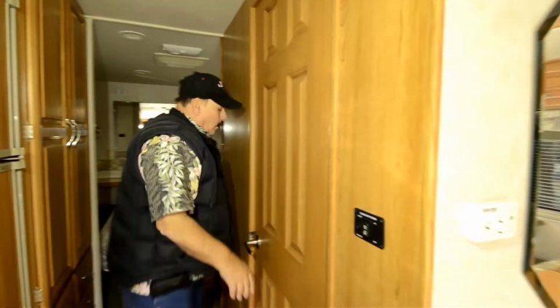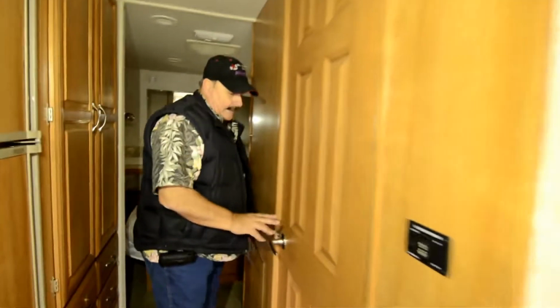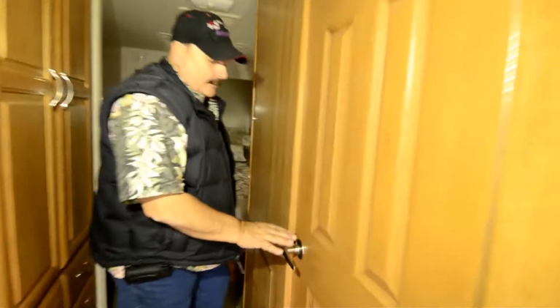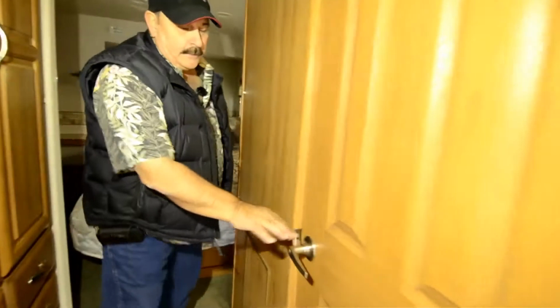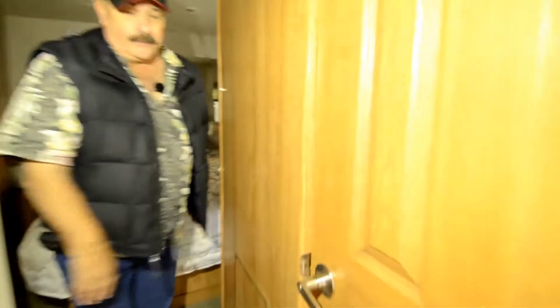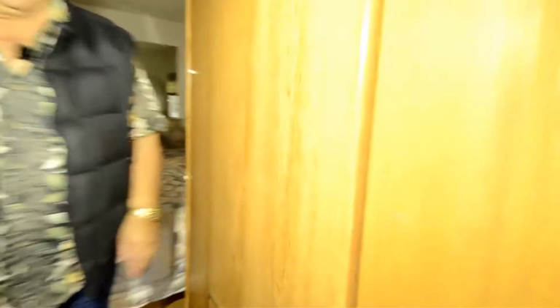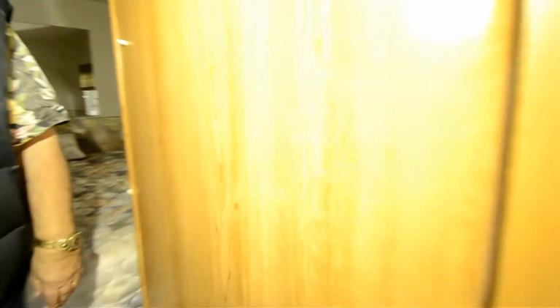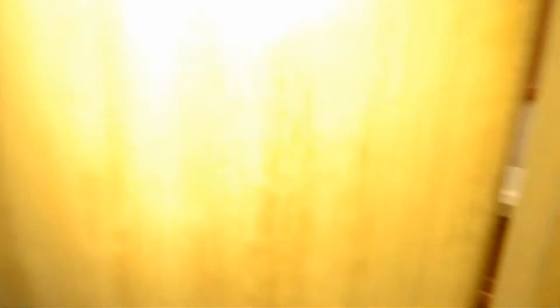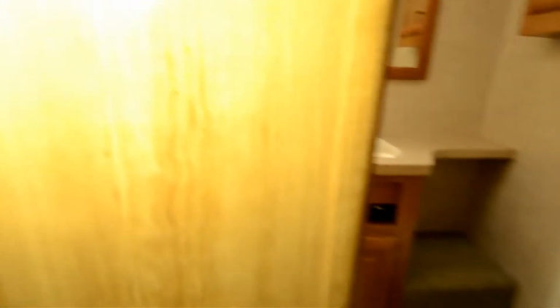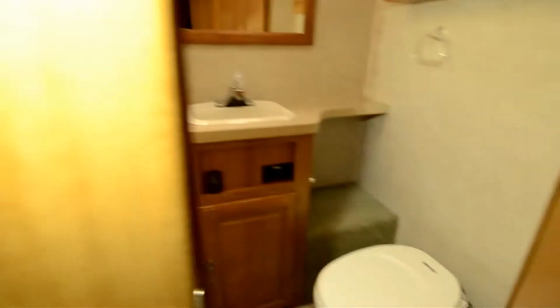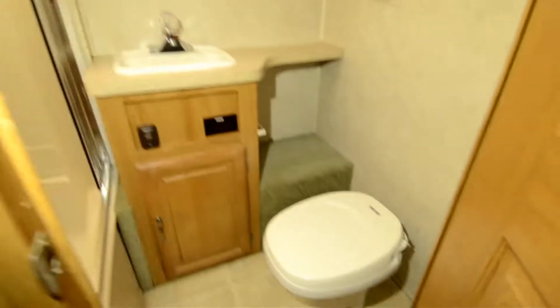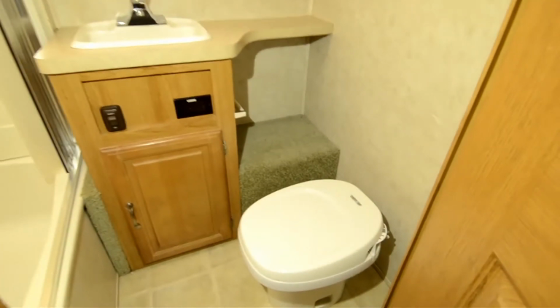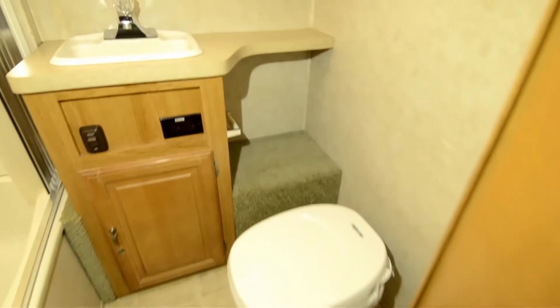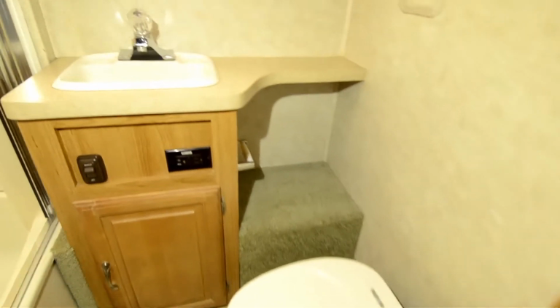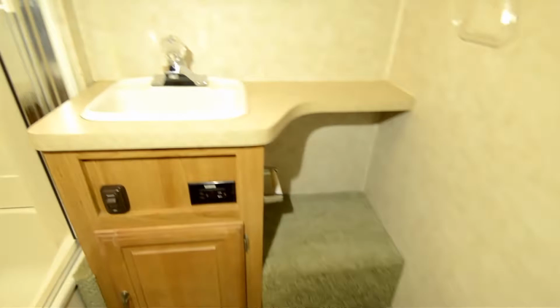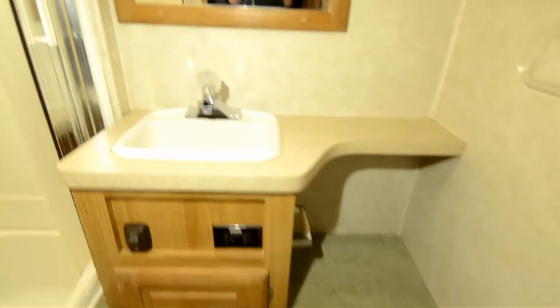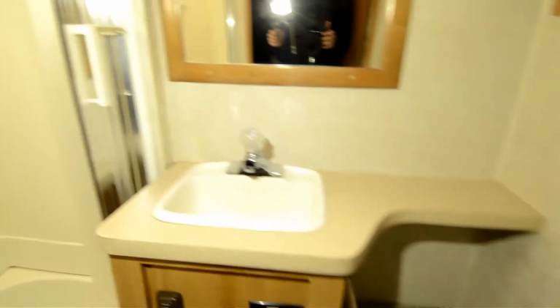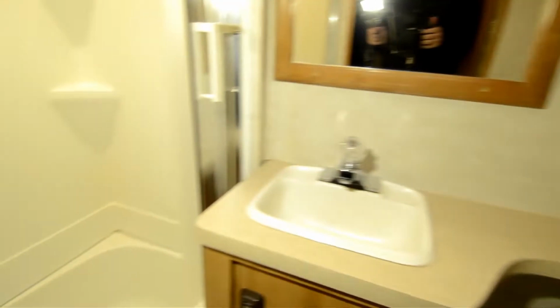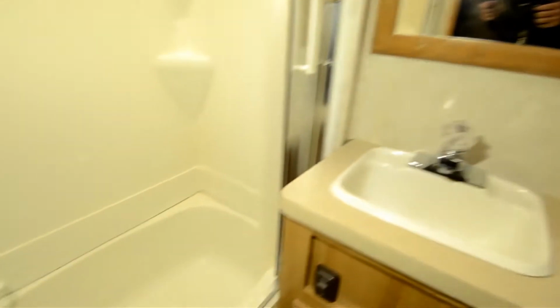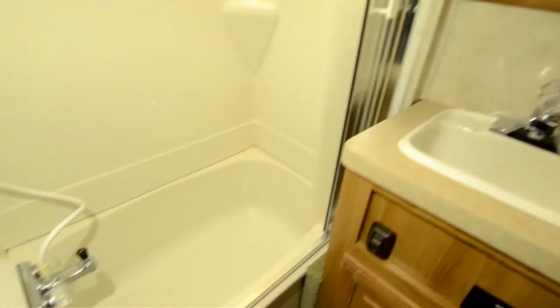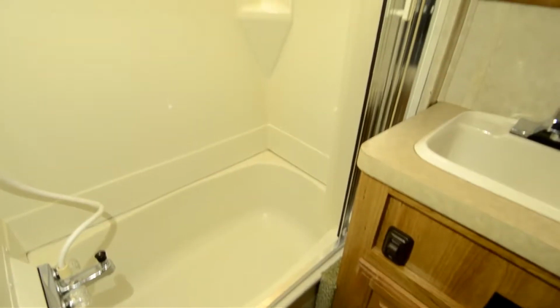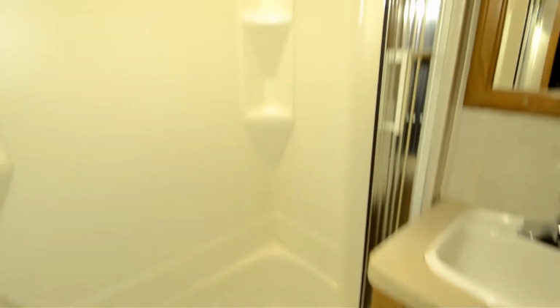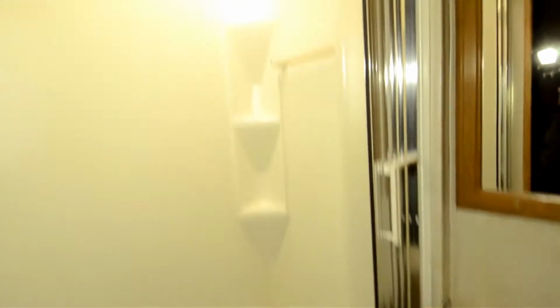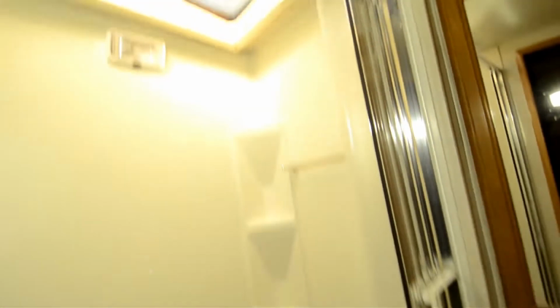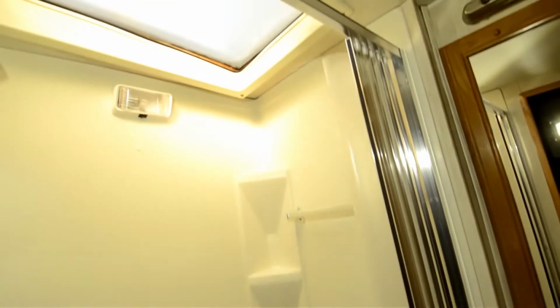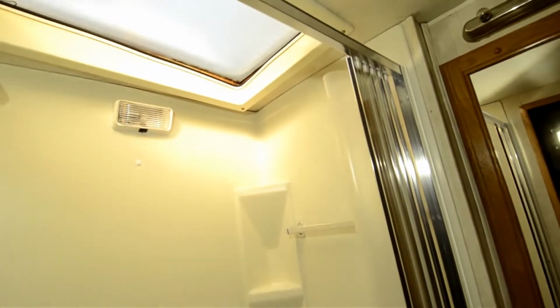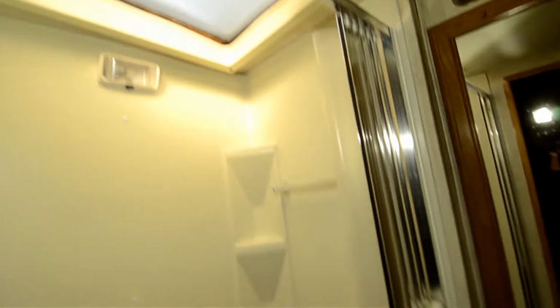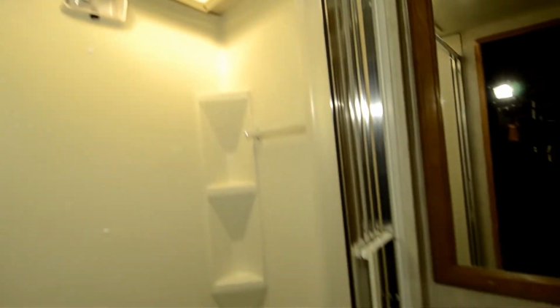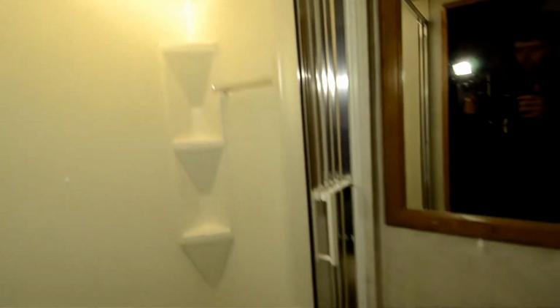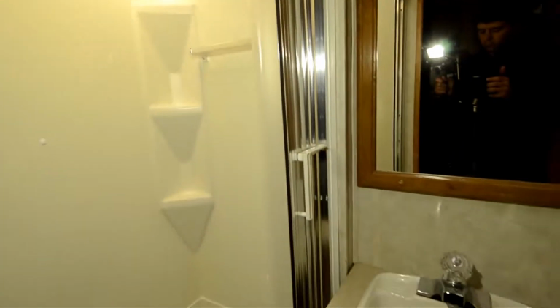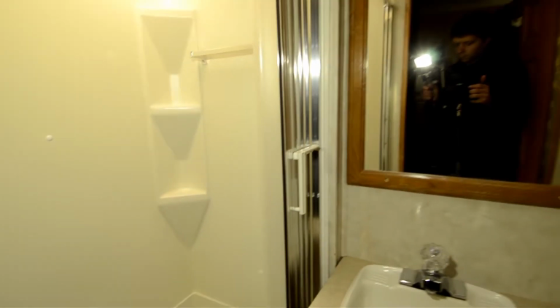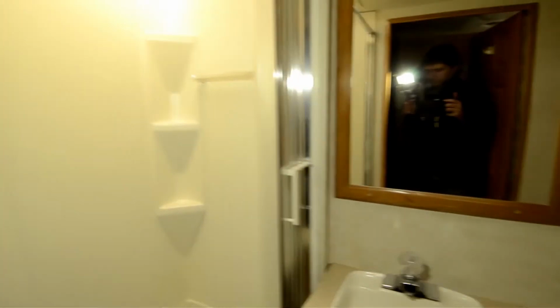Come on back here and I want you to look in the bathroom. It's all-in-one — there's your sink, your toilet, and the shower-tub combo. Plenty of room. A lot of people like an all-in-one bathroom.